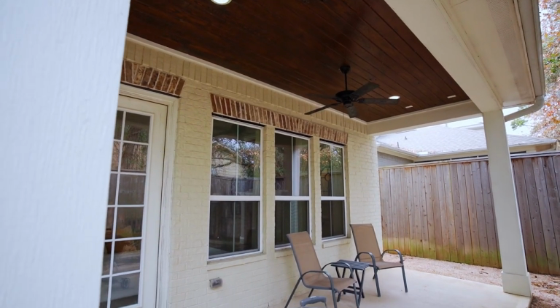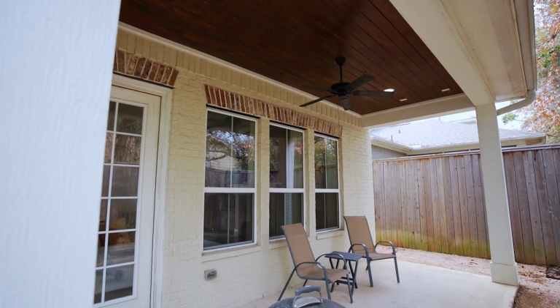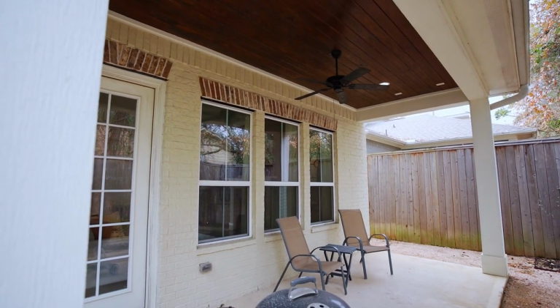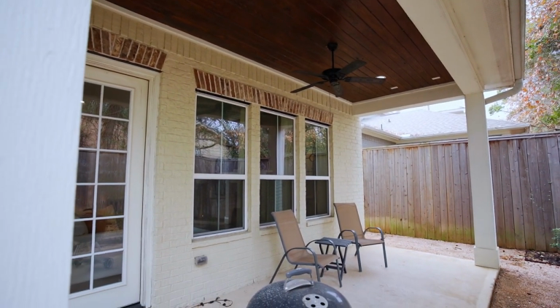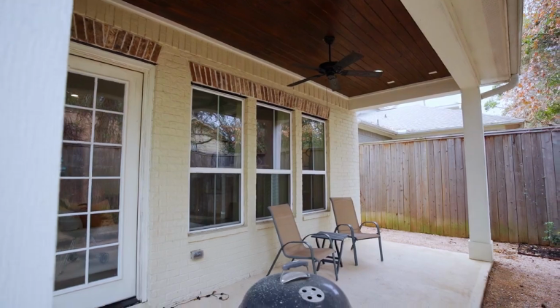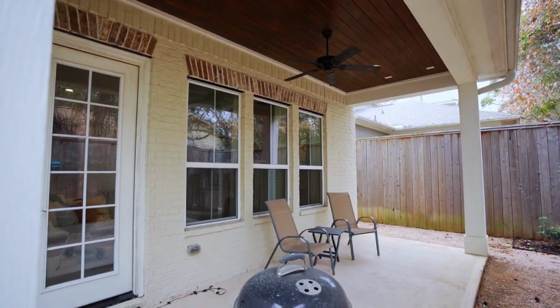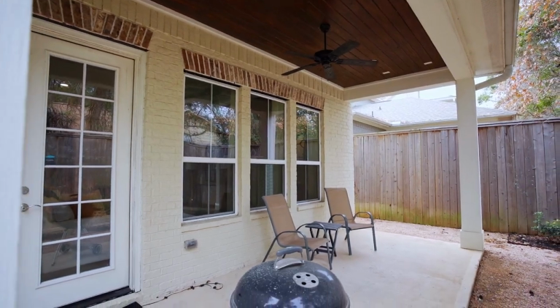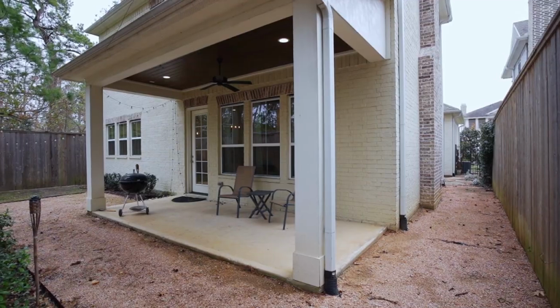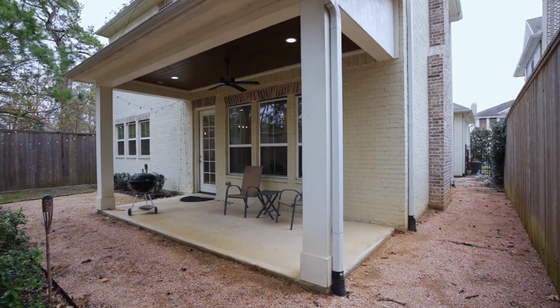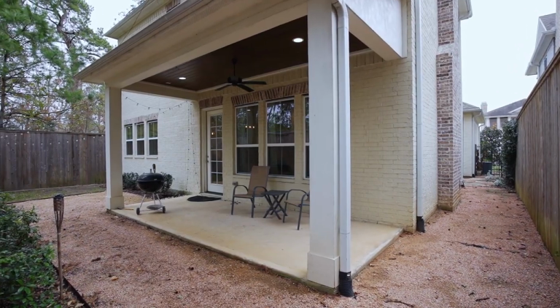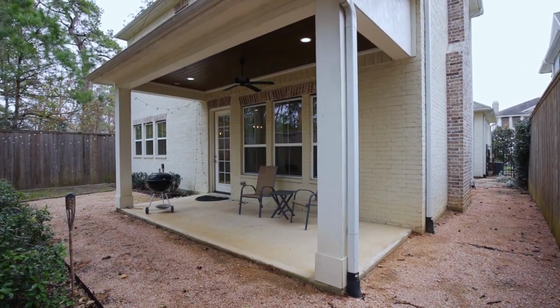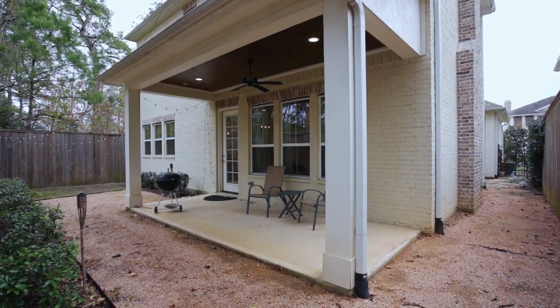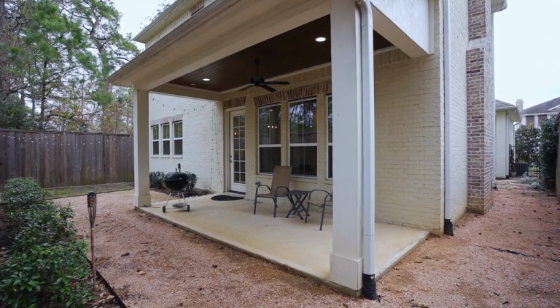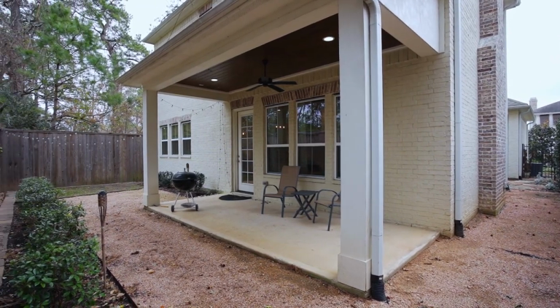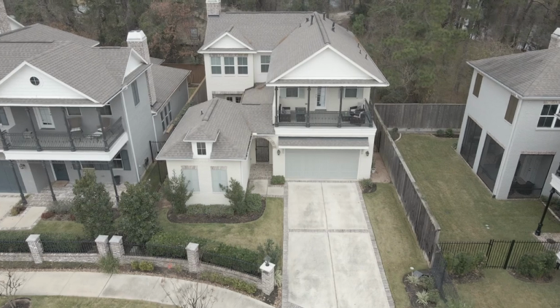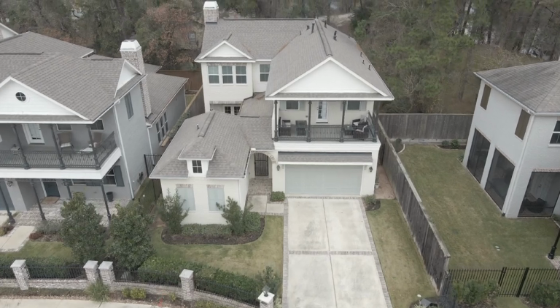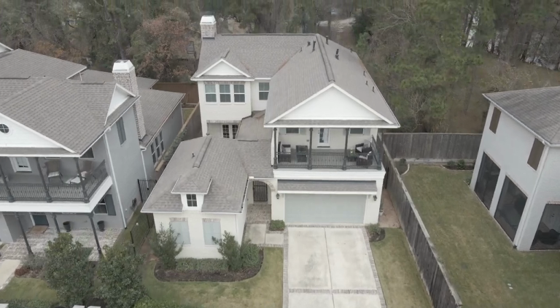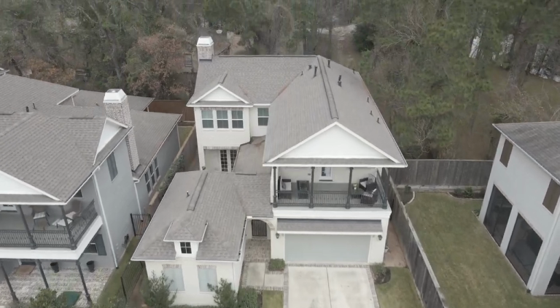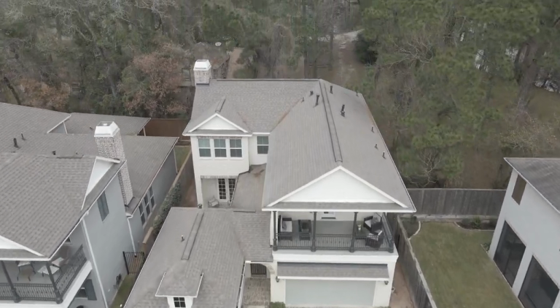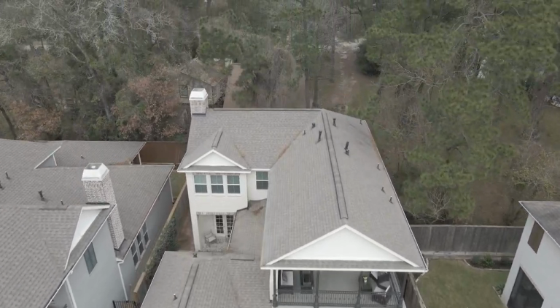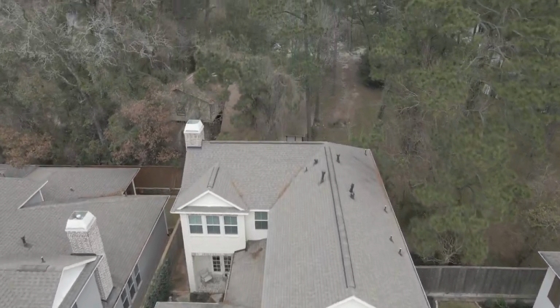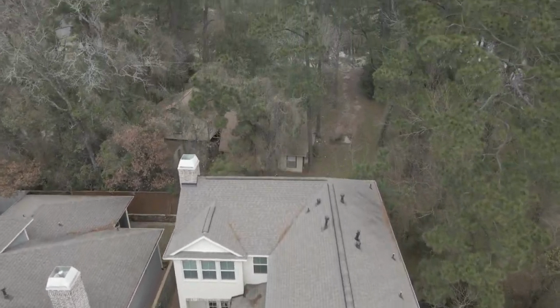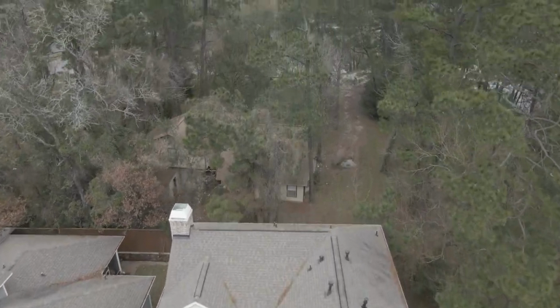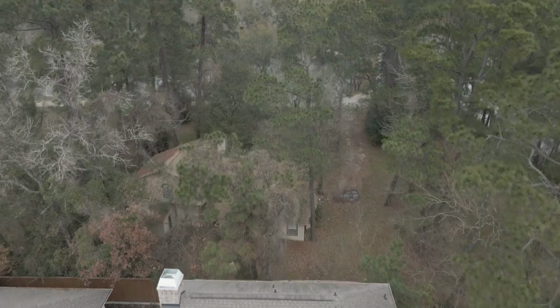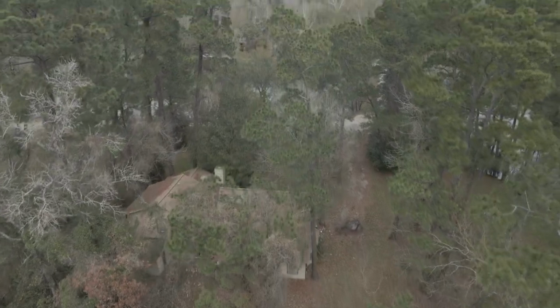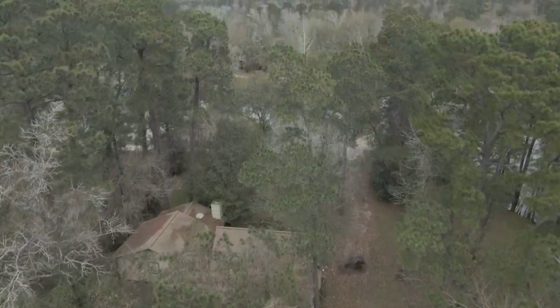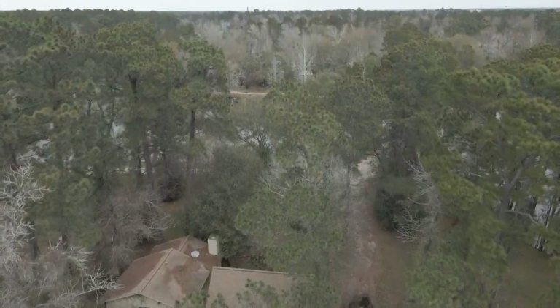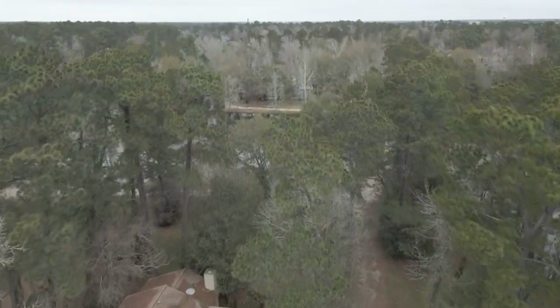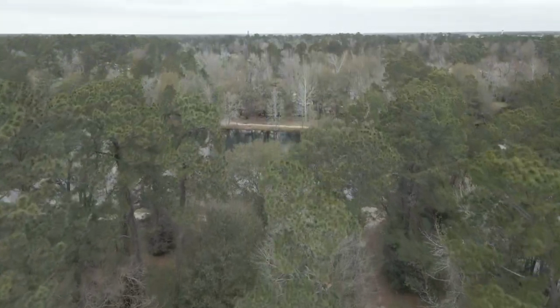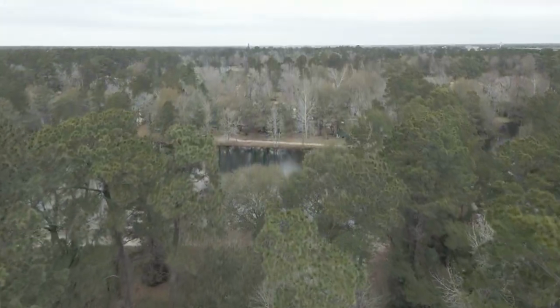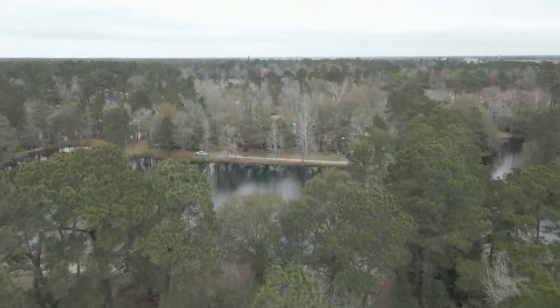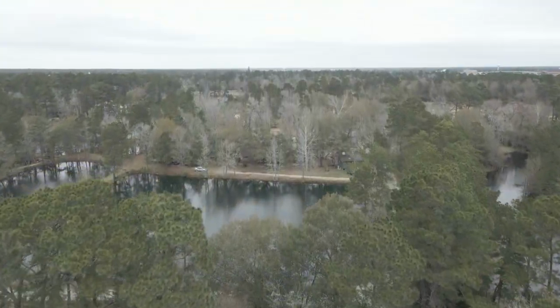There's a convenient side yard connecting to the courtyard for seamless entertainment. The Grace Point community offers plenty of amenities for its residents, such as miles of trails to hike and bike, and serene parks with fountains.